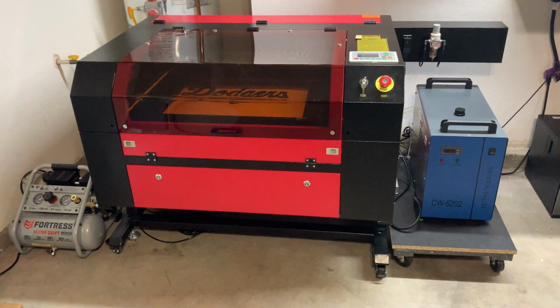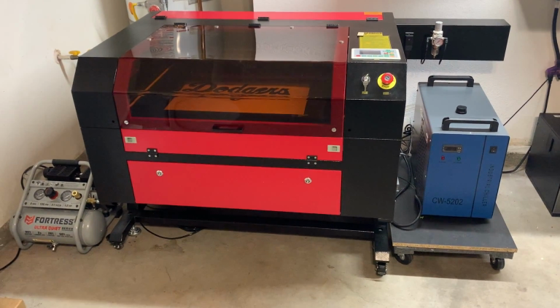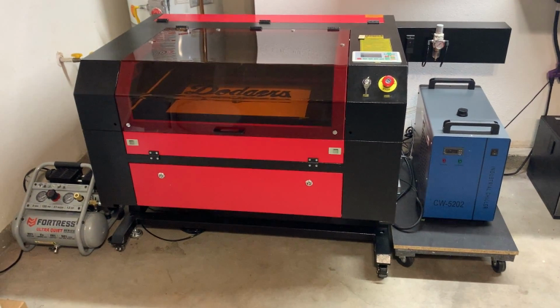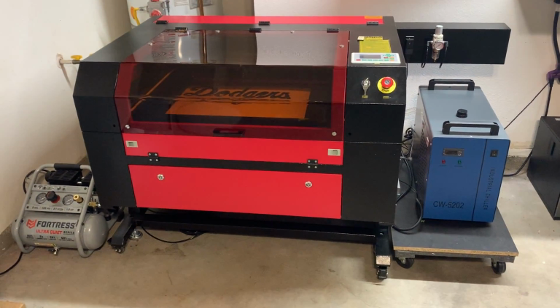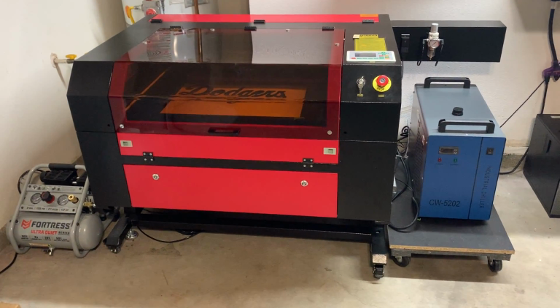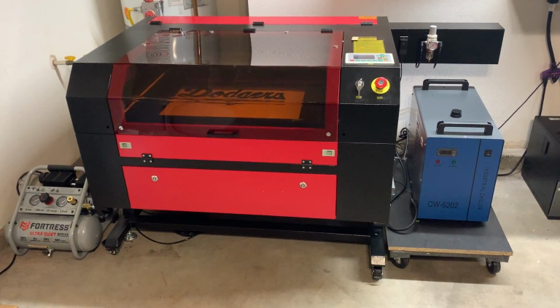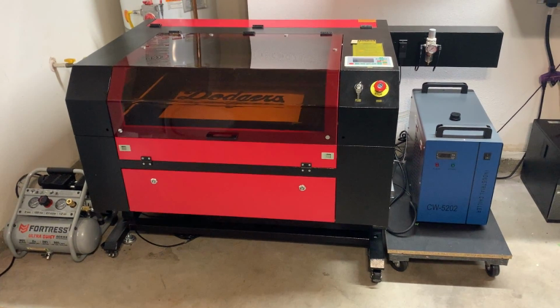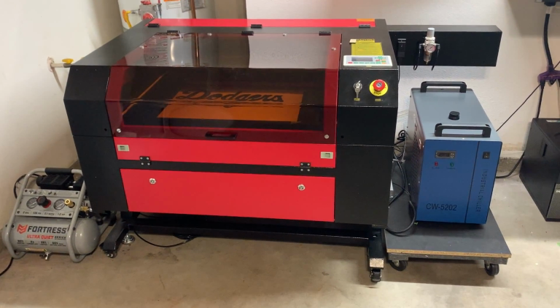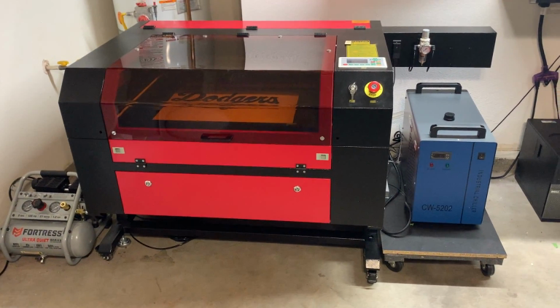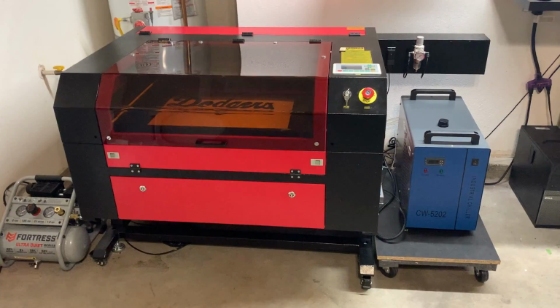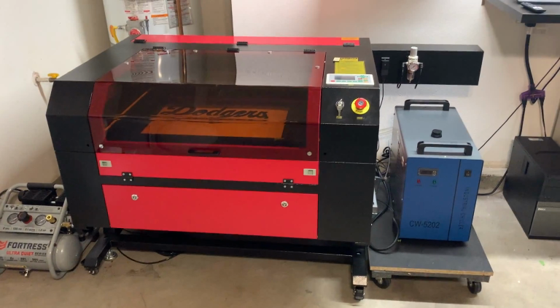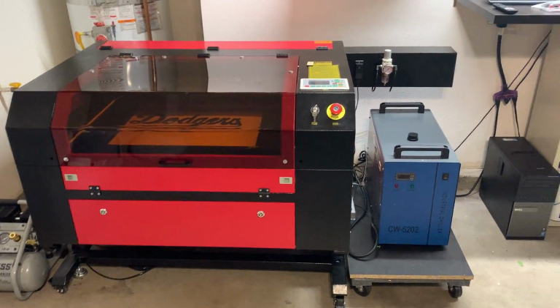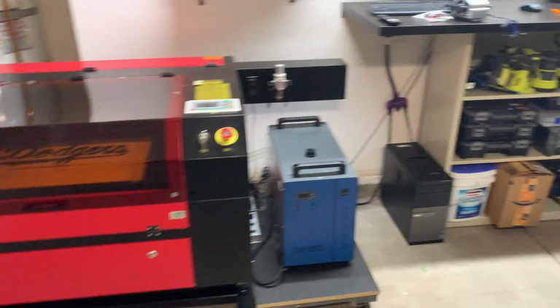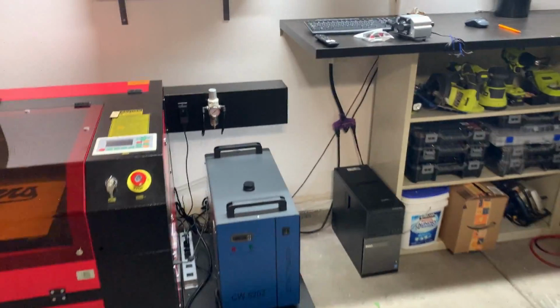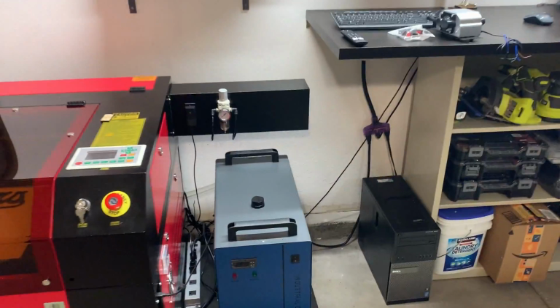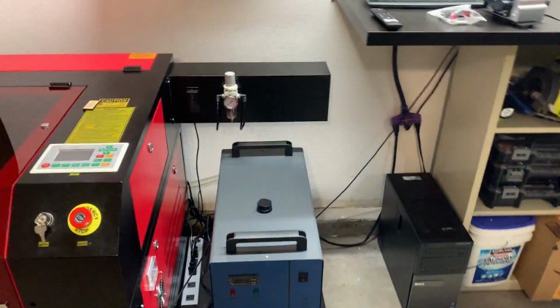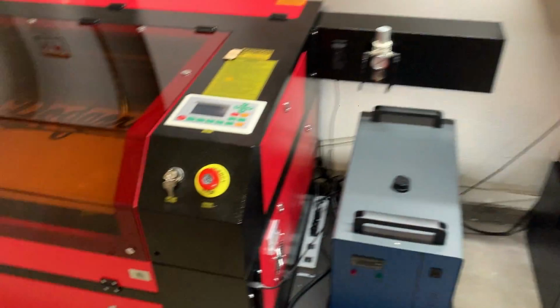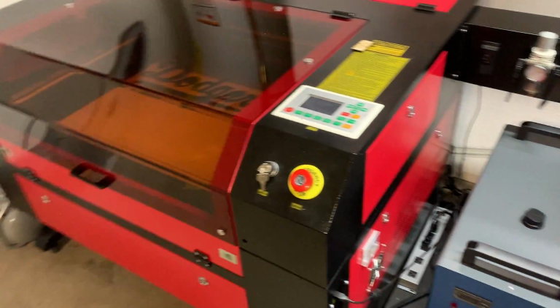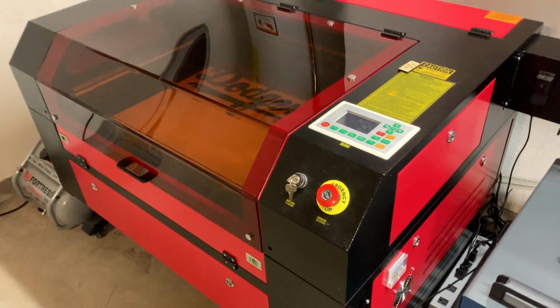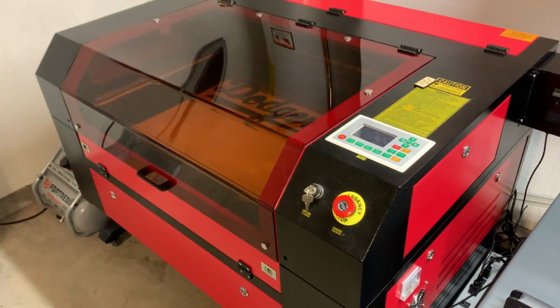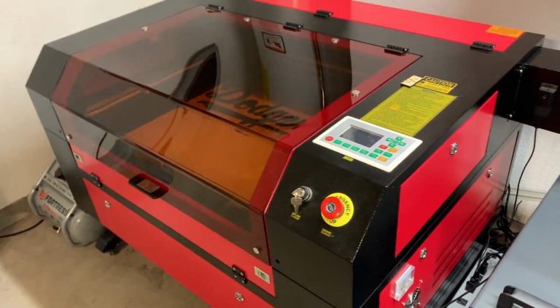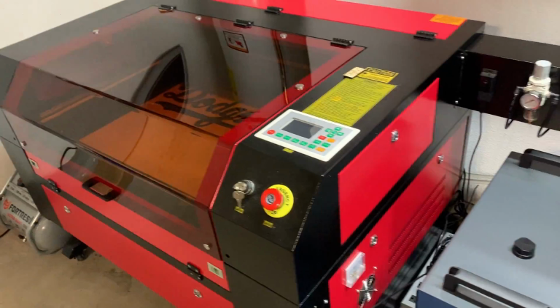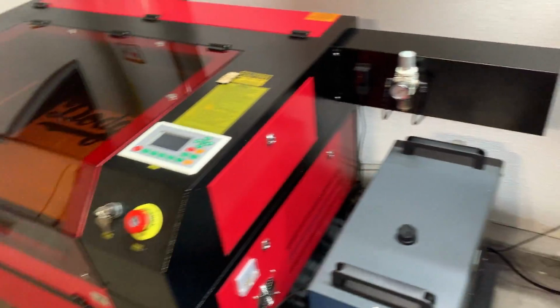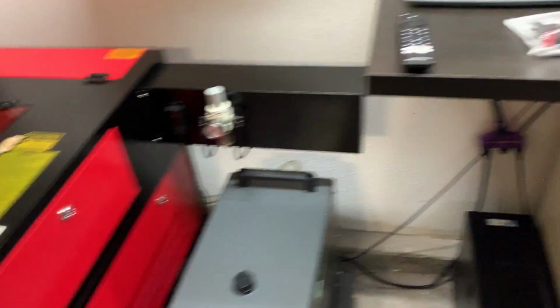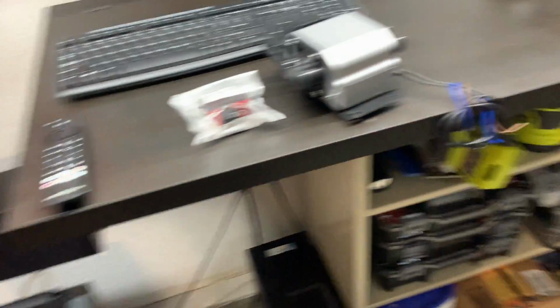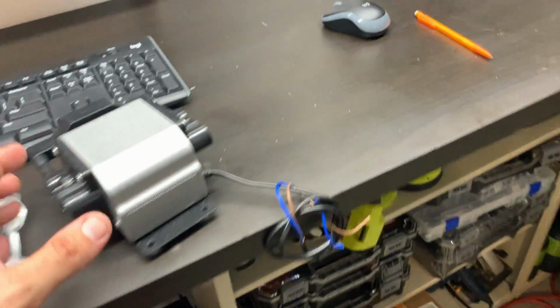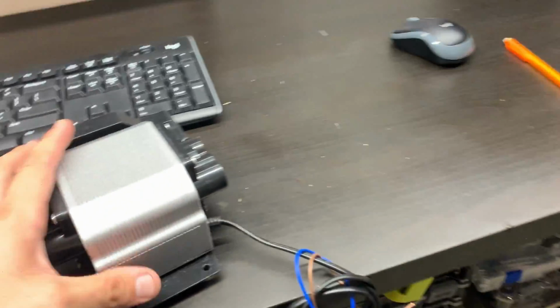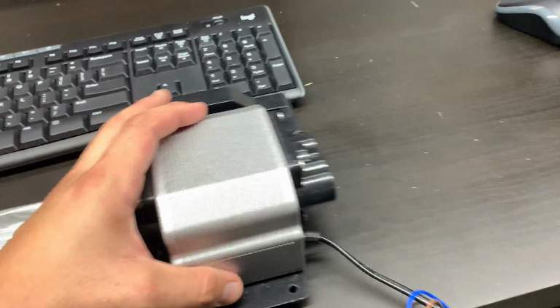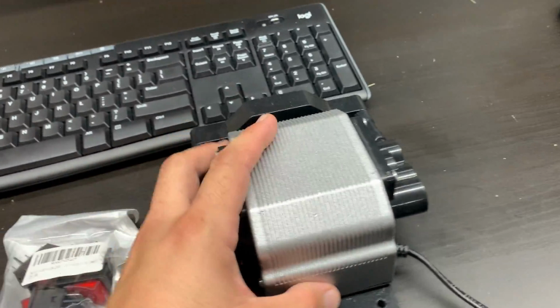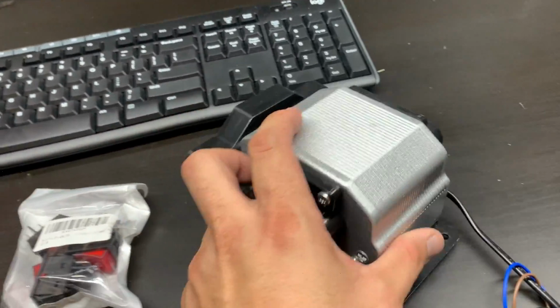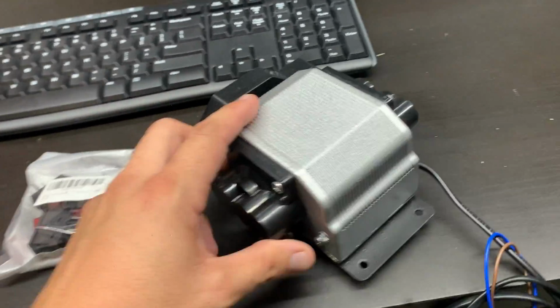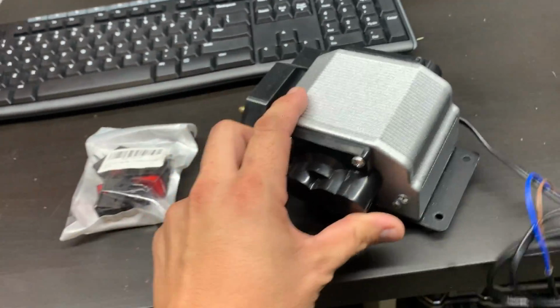It is an updated model because it has a few of the modifications, or some of the upgraded parts, compared to some of the older YouTube videos — such as it has the silver and the black pump.